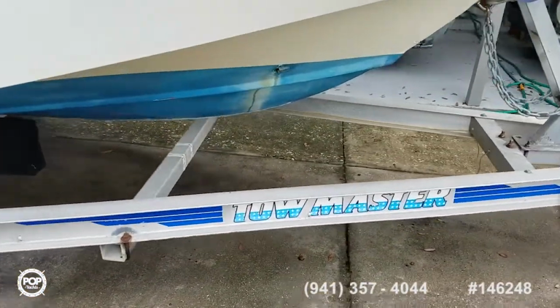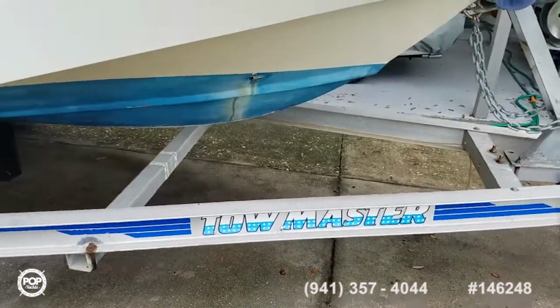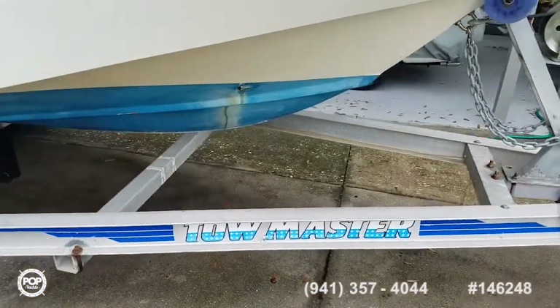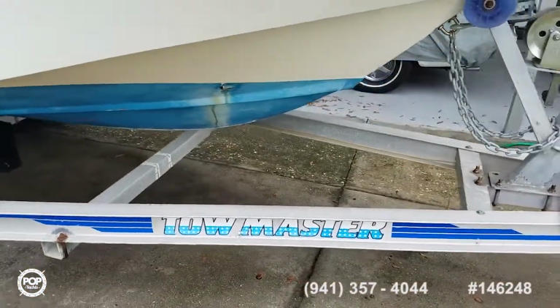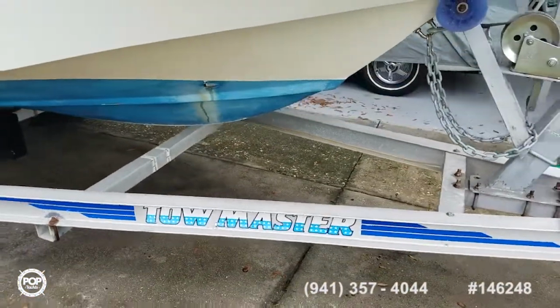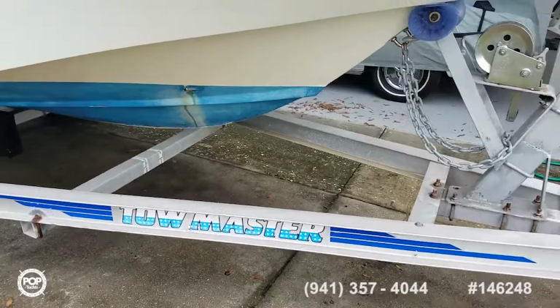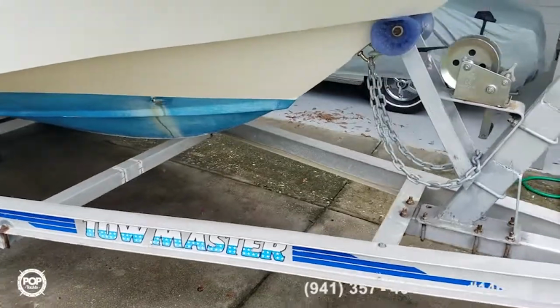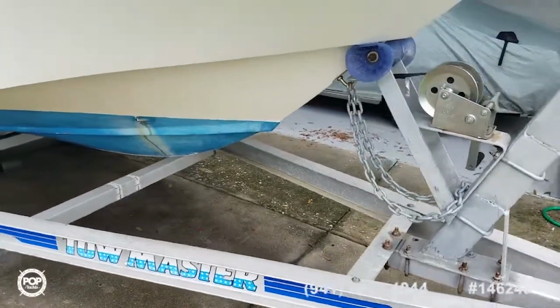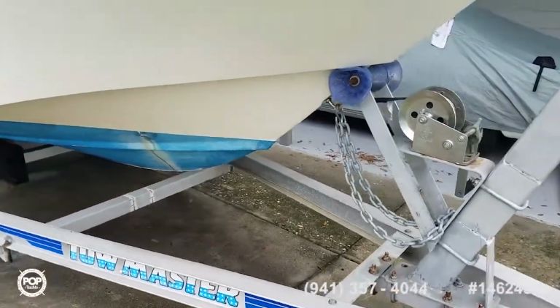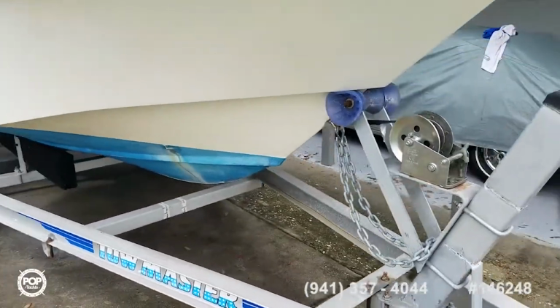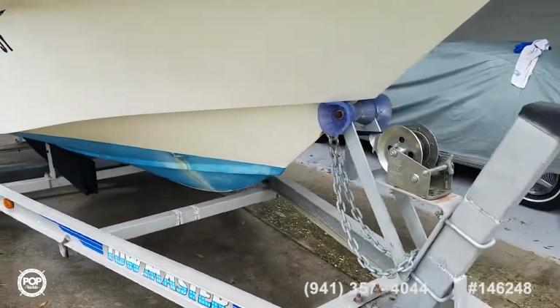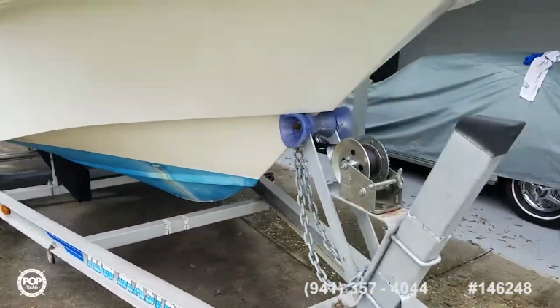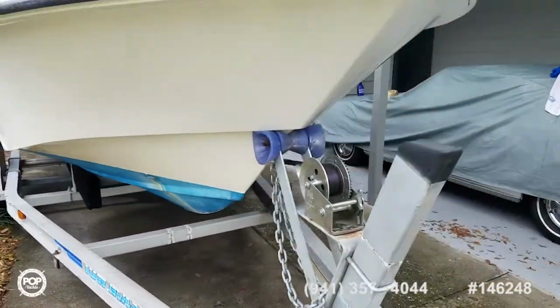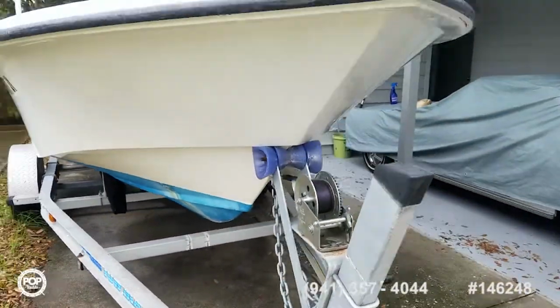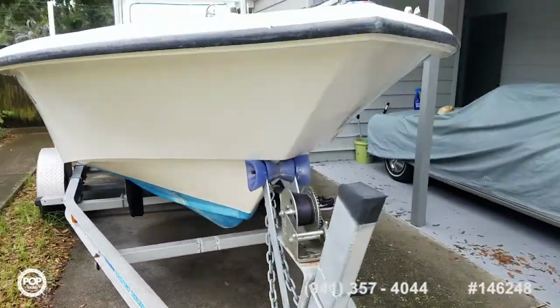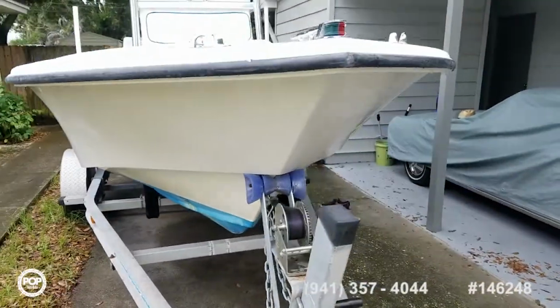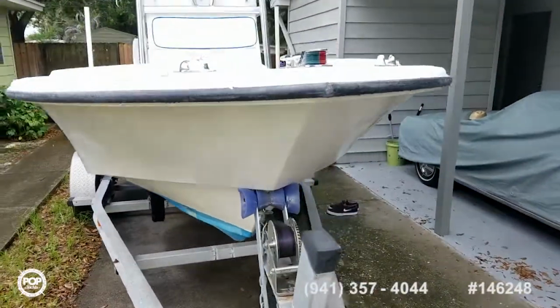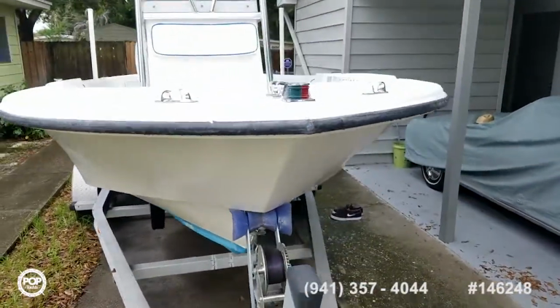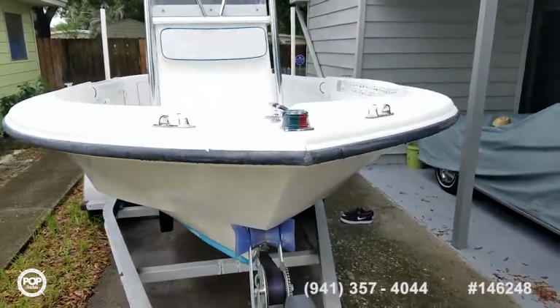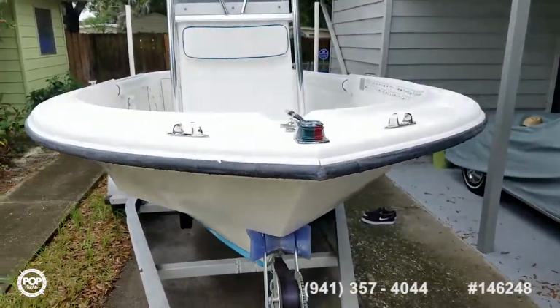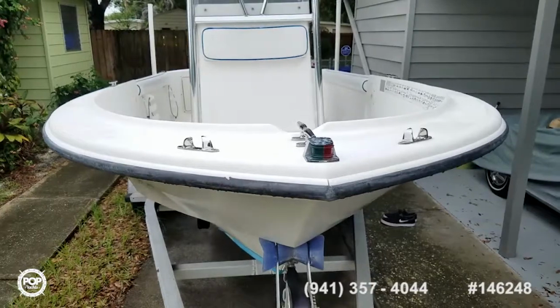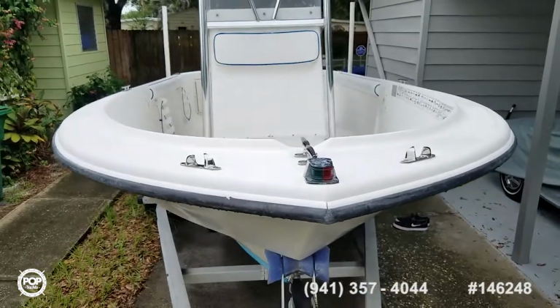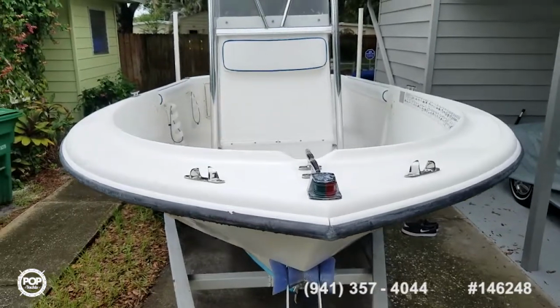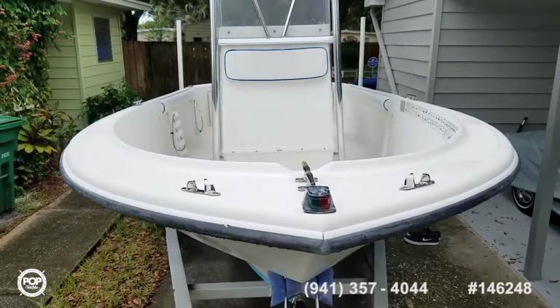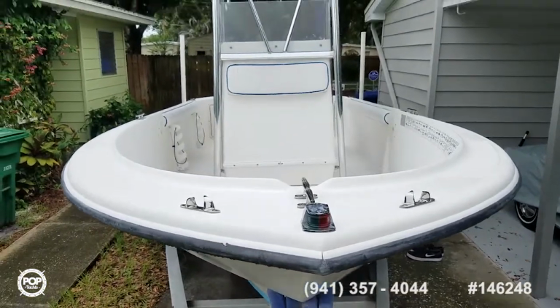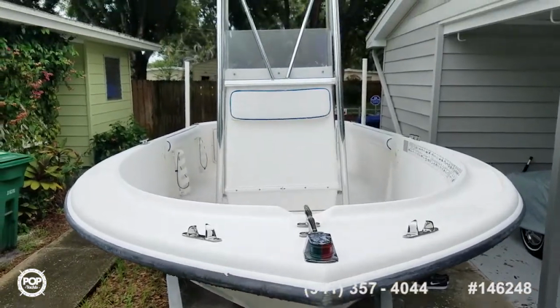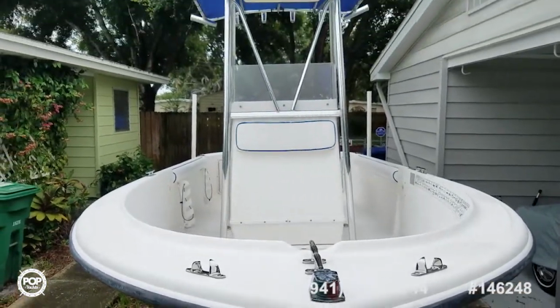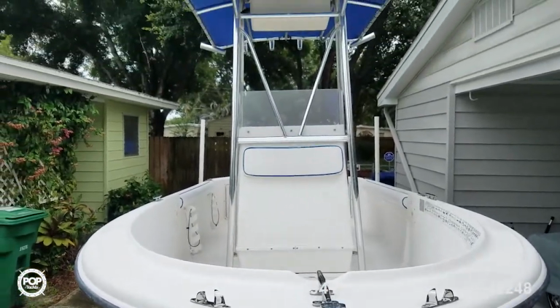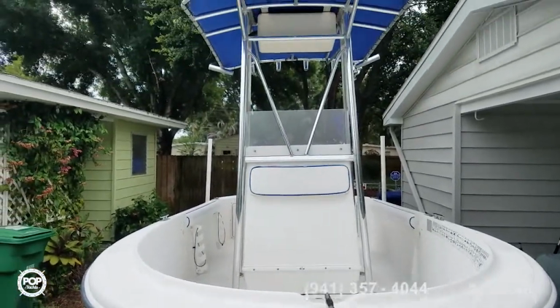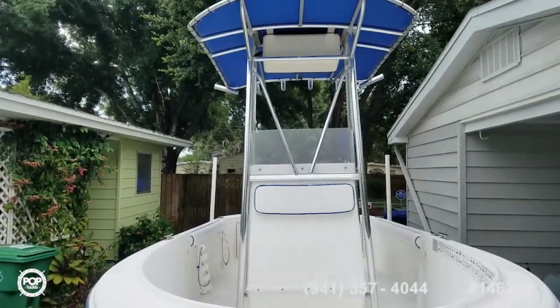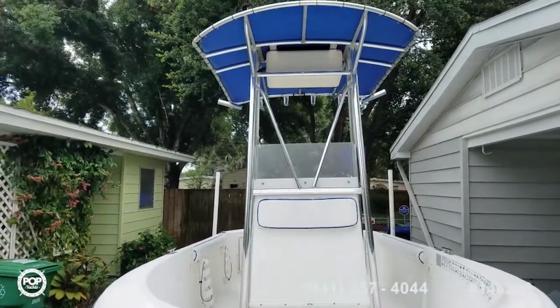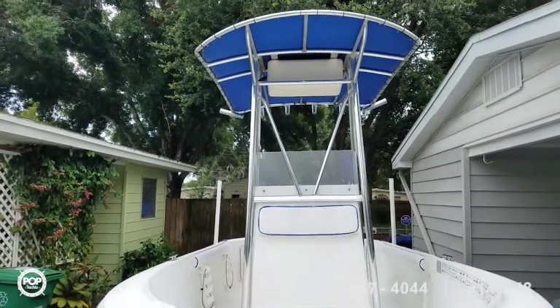Nice shallow draft with a modified V up front and a Y beam that carries backwards. Wonderful shade from the T-top.